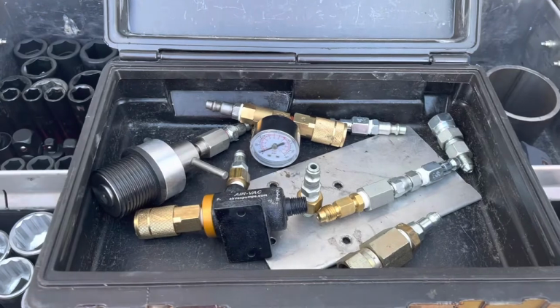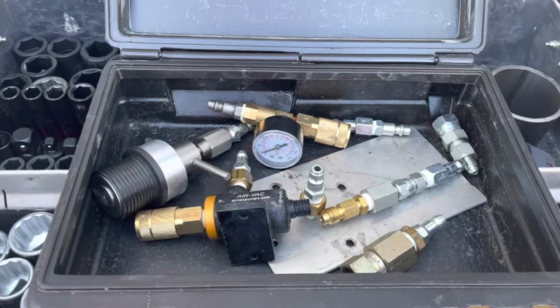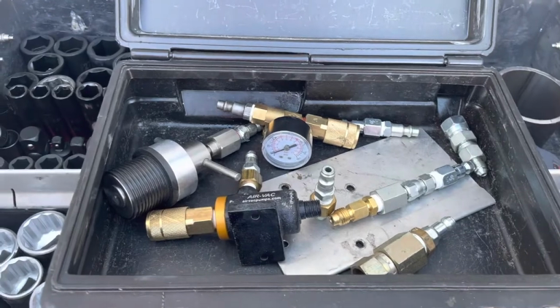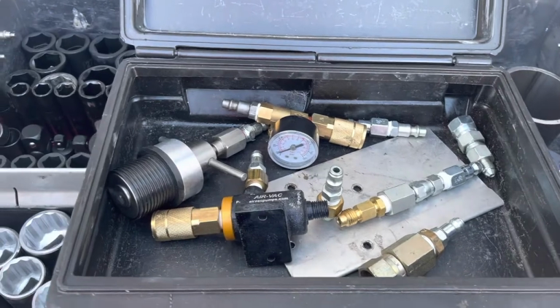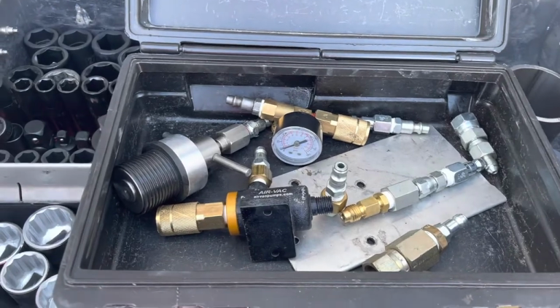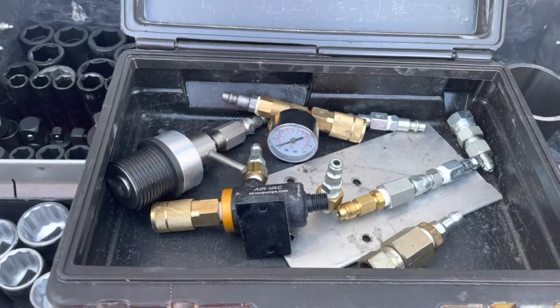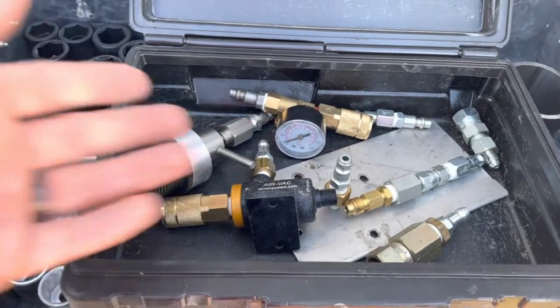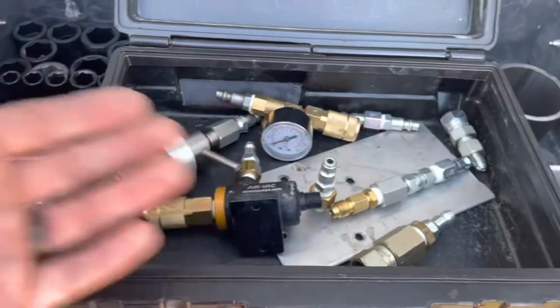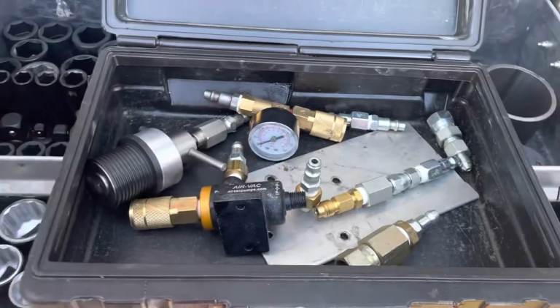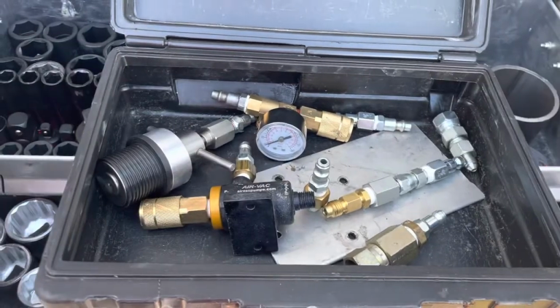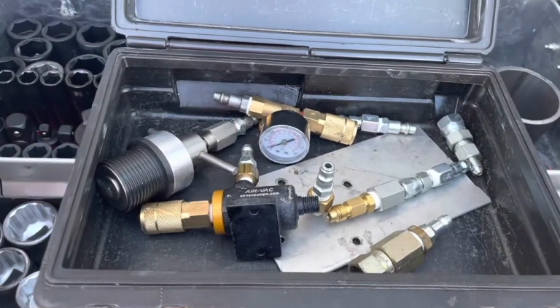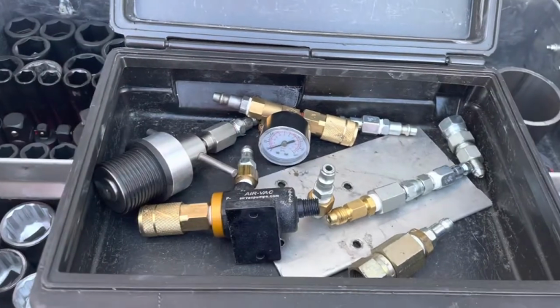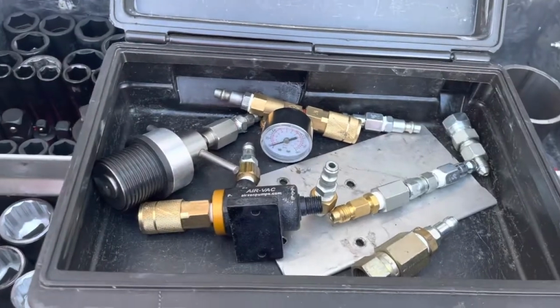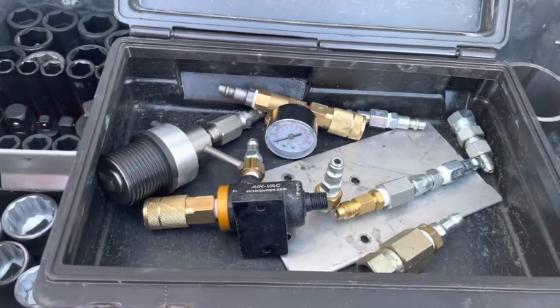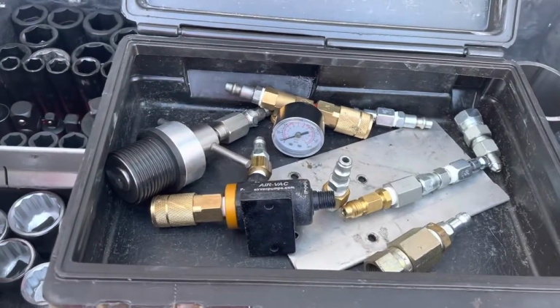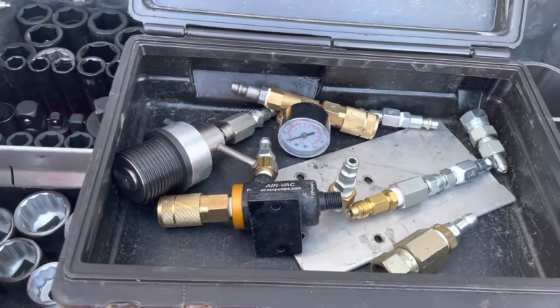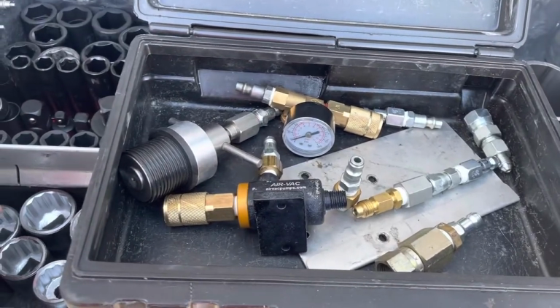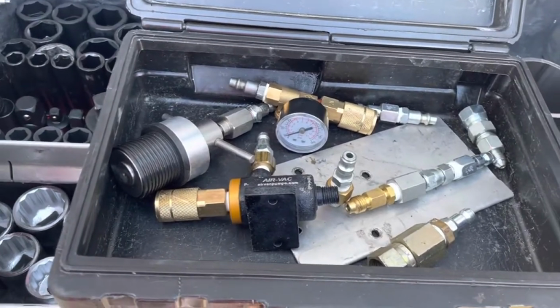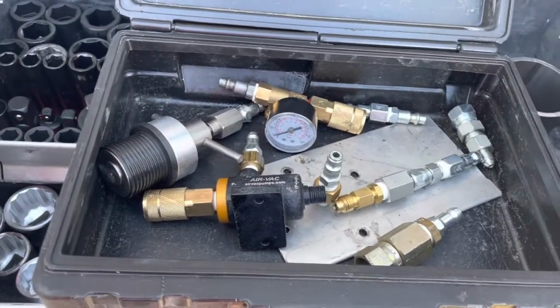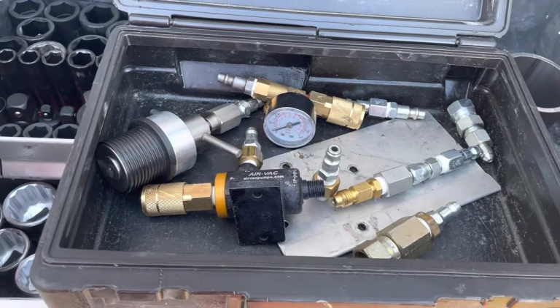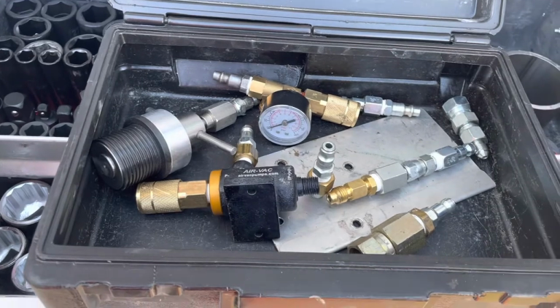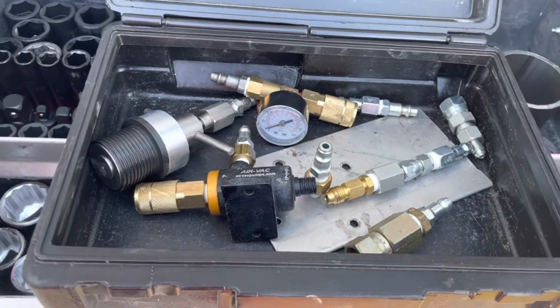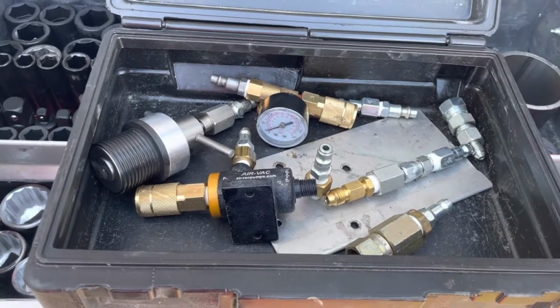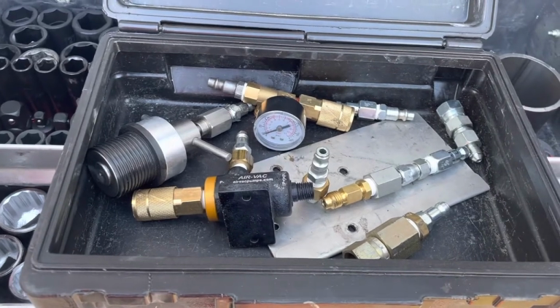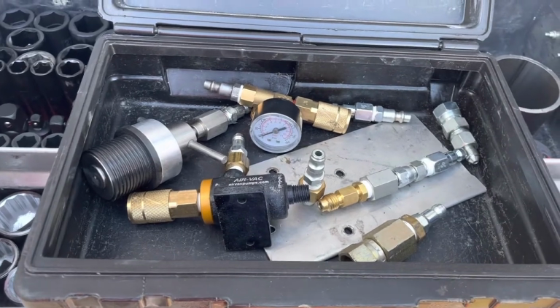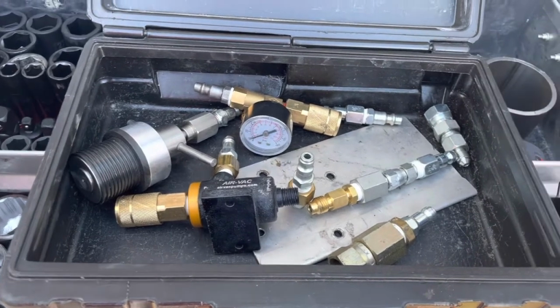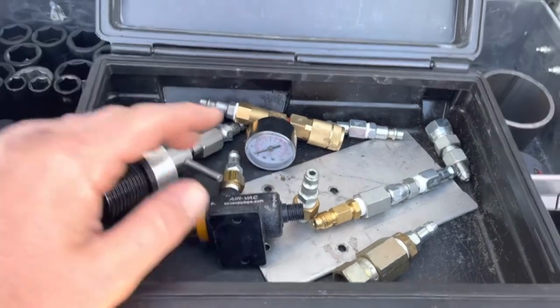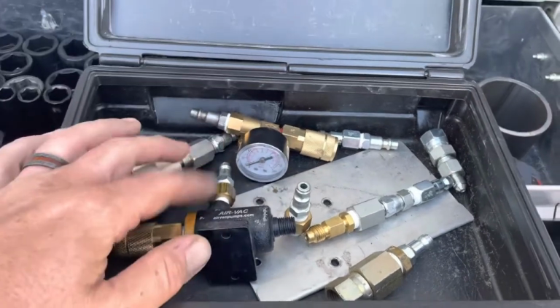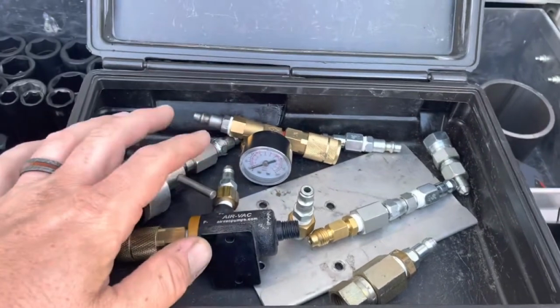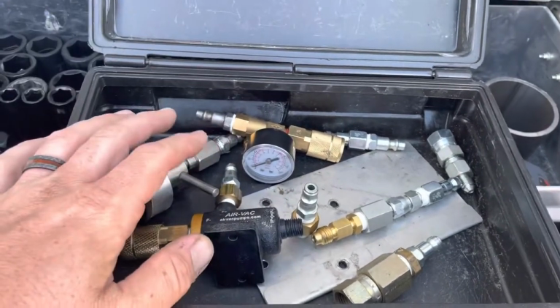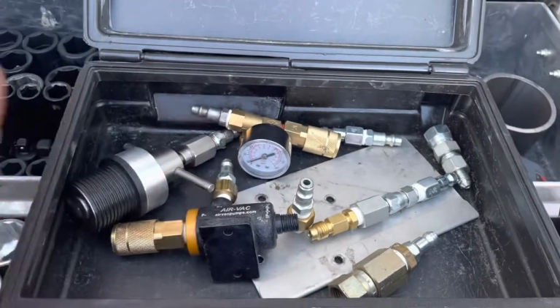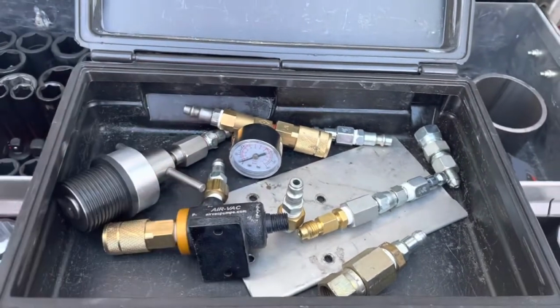If you've got to do a transmission hose, you could do this too. Put it on a transmission system and then it wouldn't lose the oil. I've also used this on coolant.